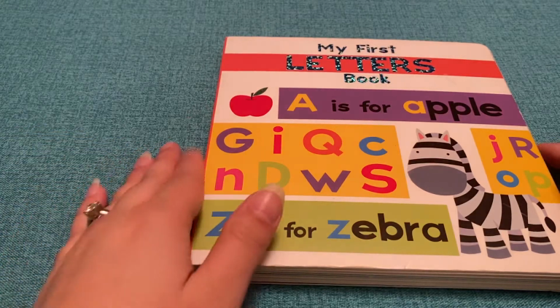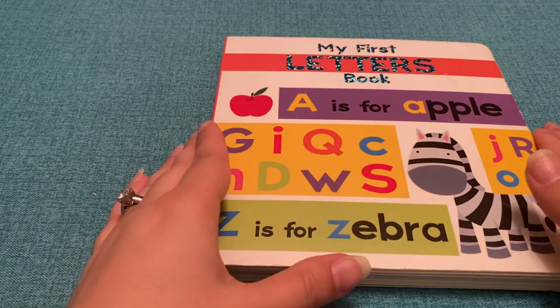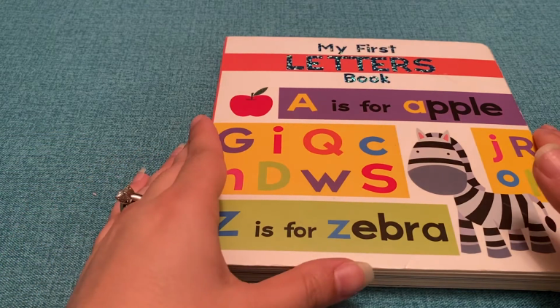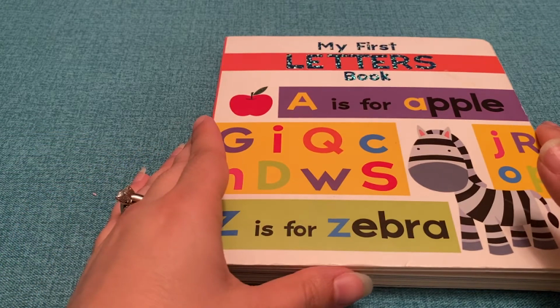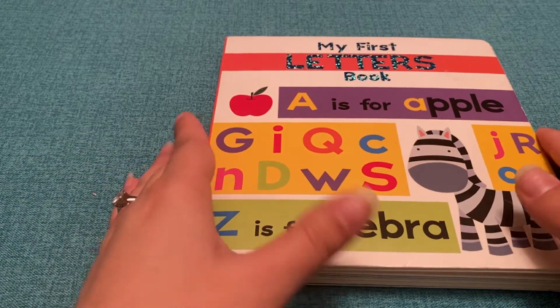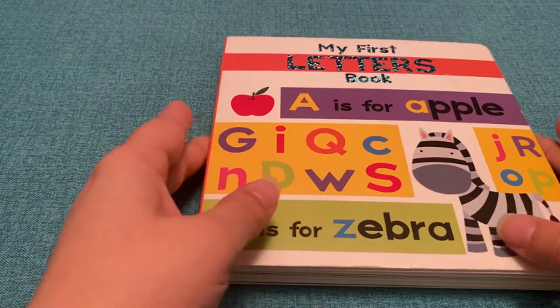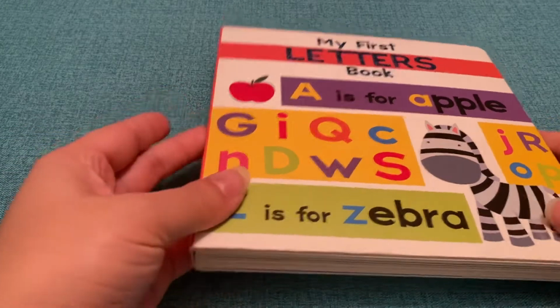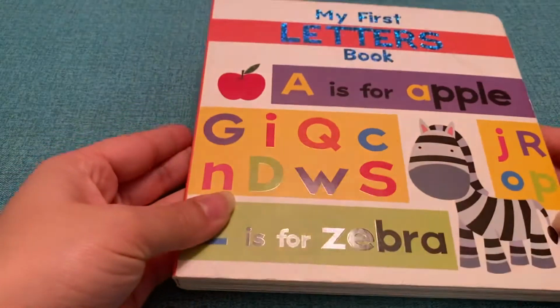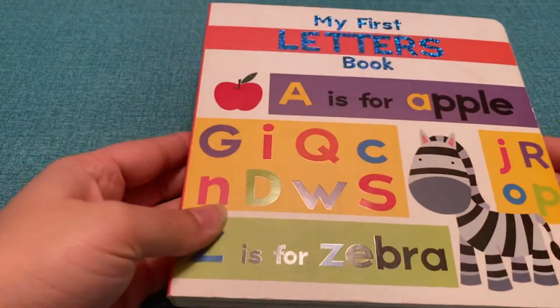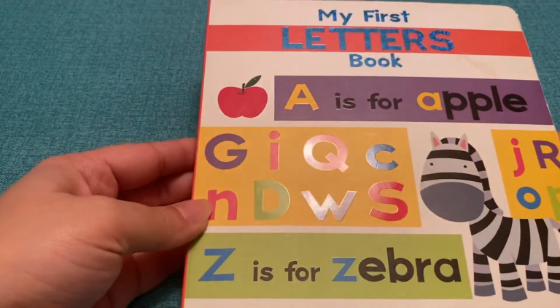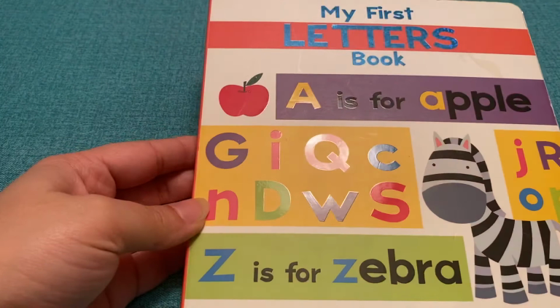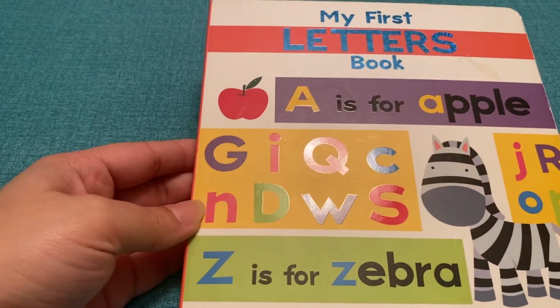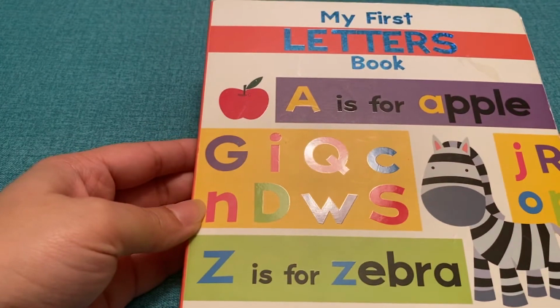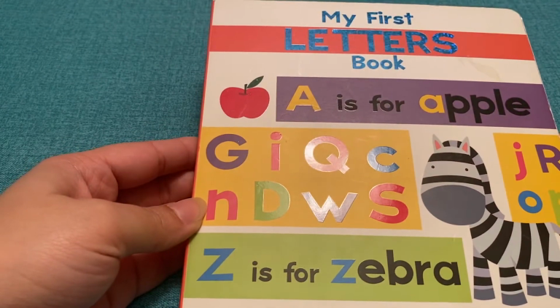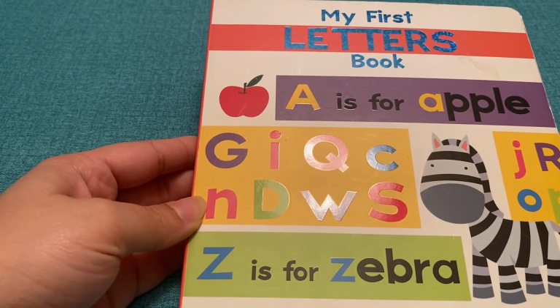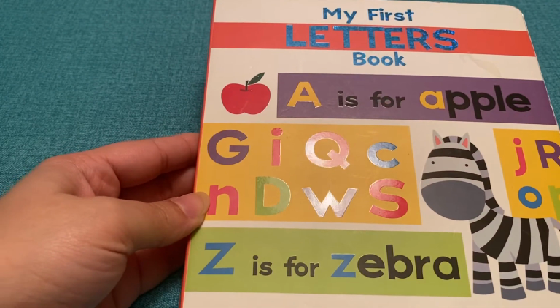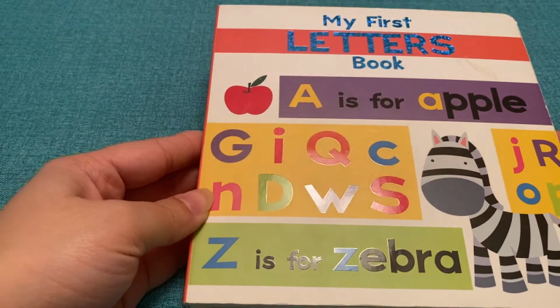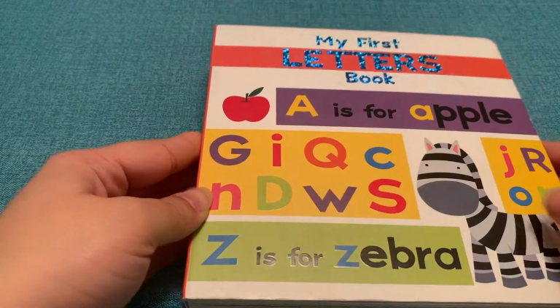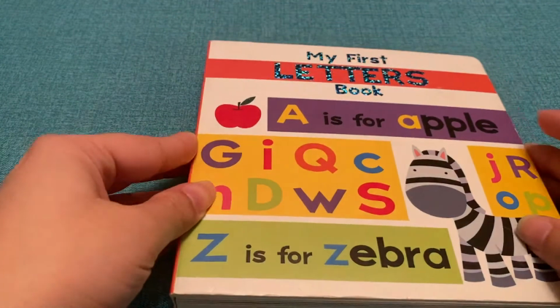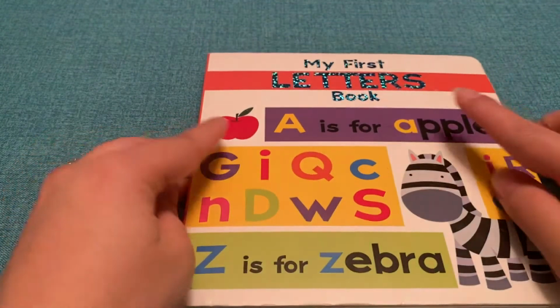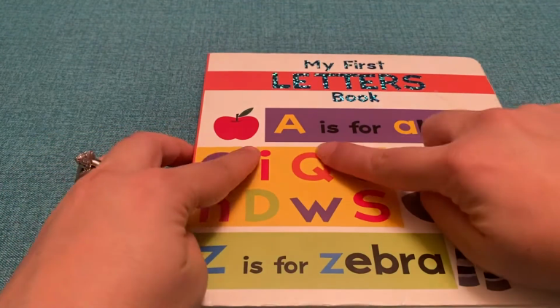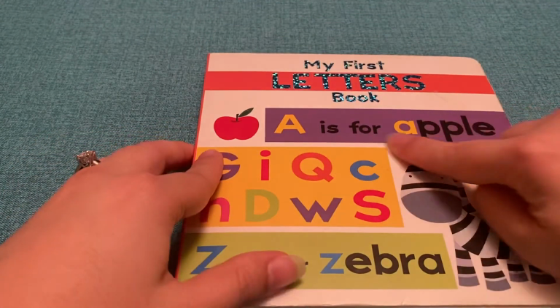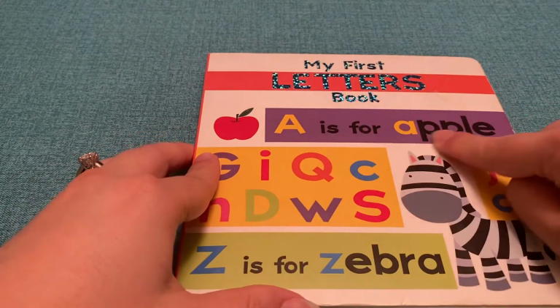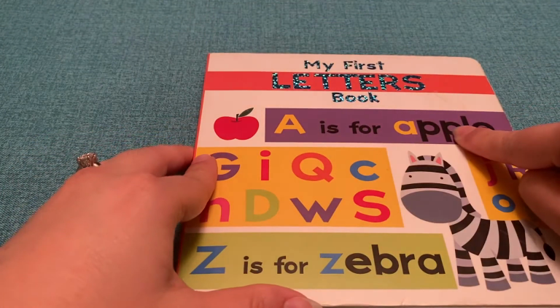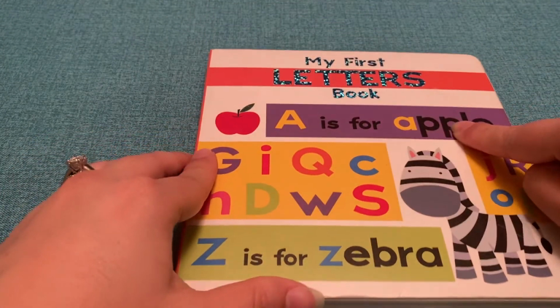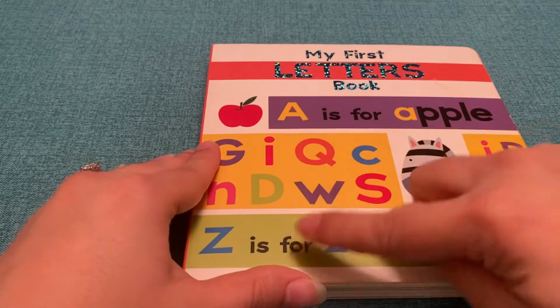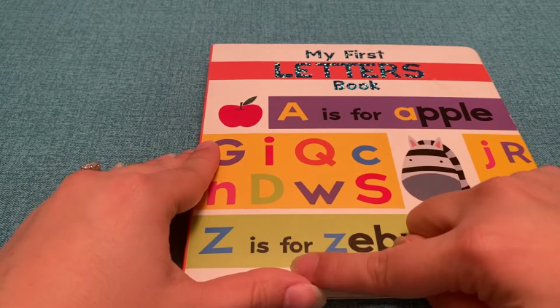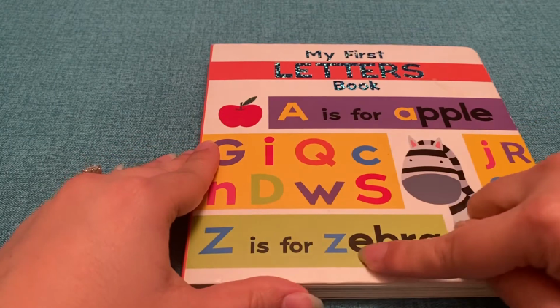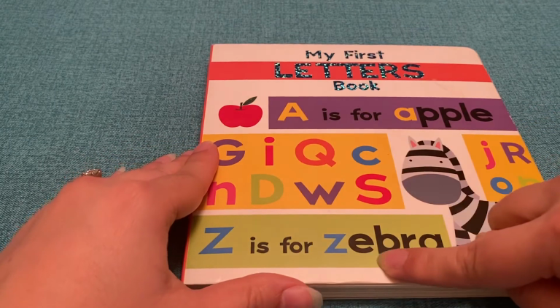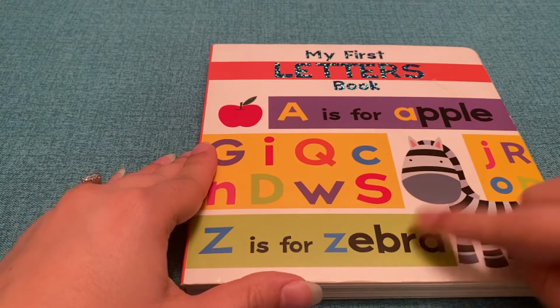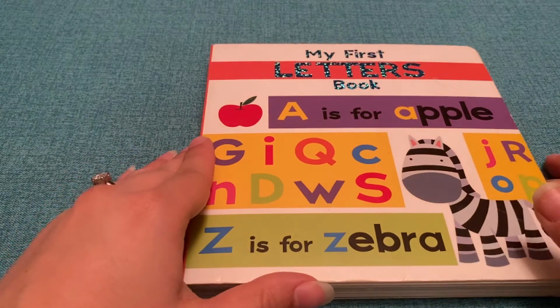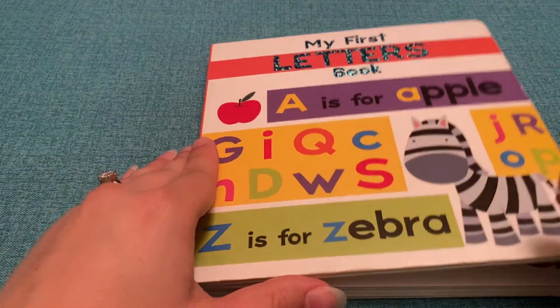Welcome to Planet Improved. Today we are reading my first letters book. A is for Apple. Z is for Zebra.